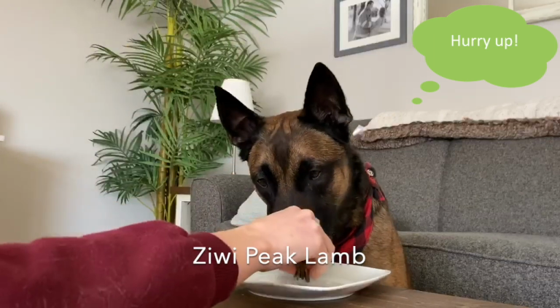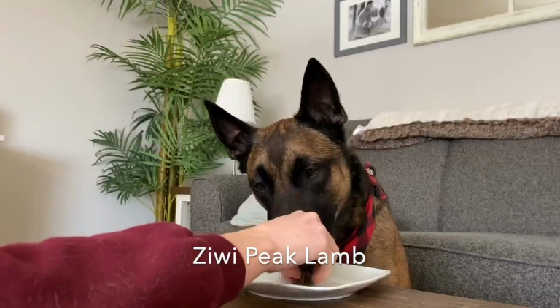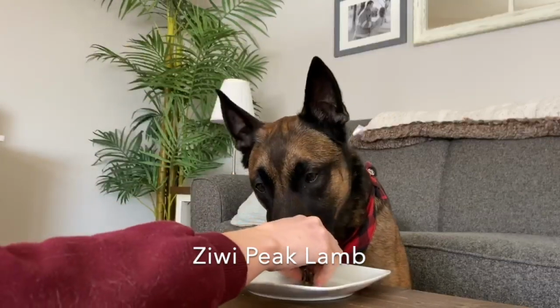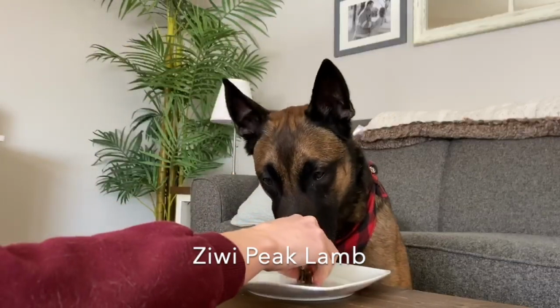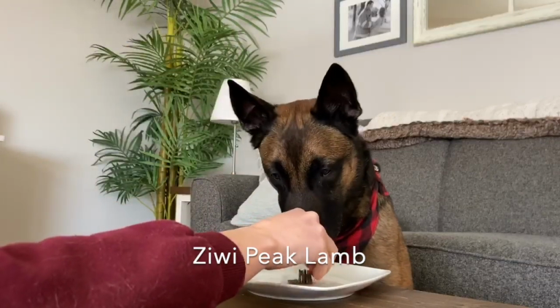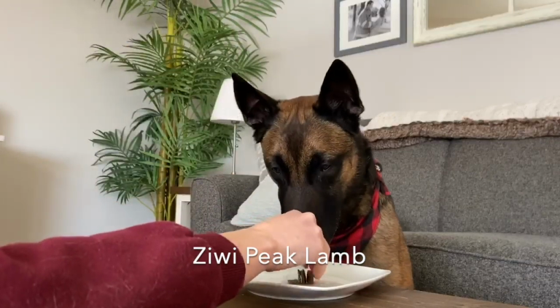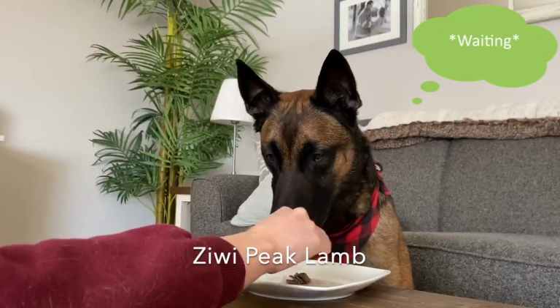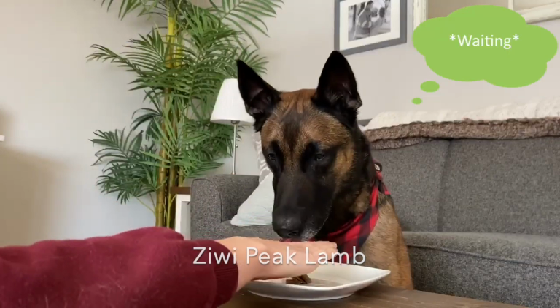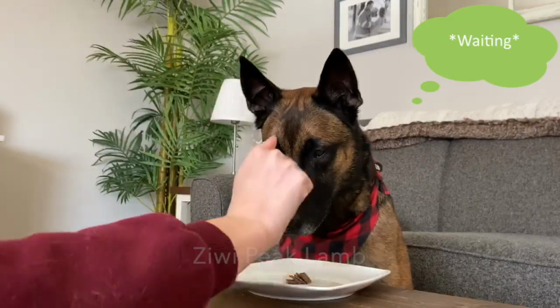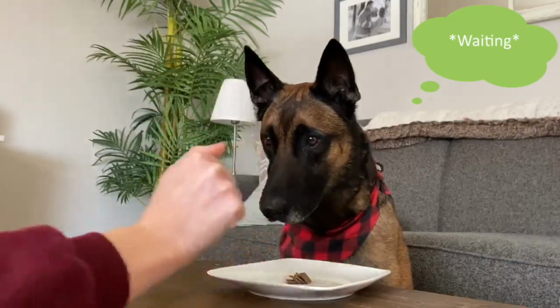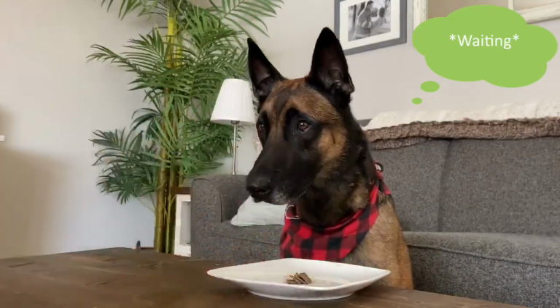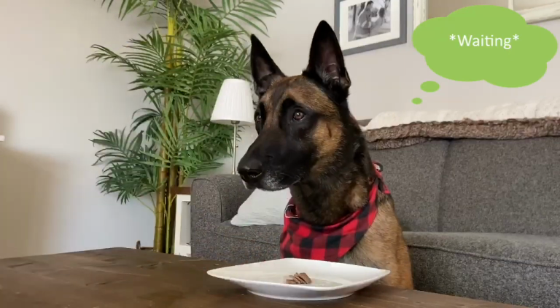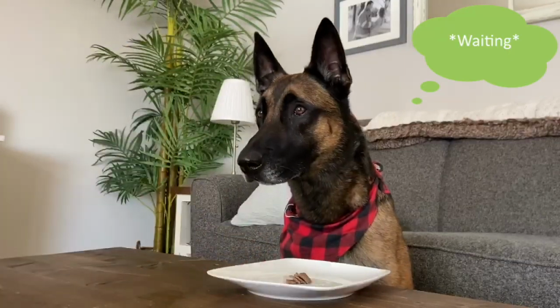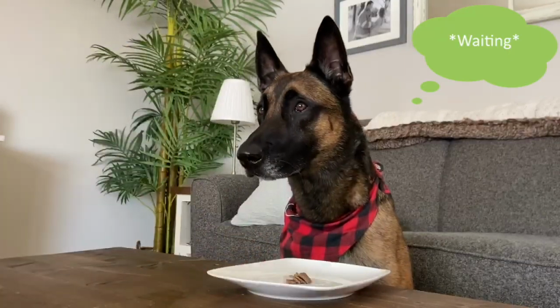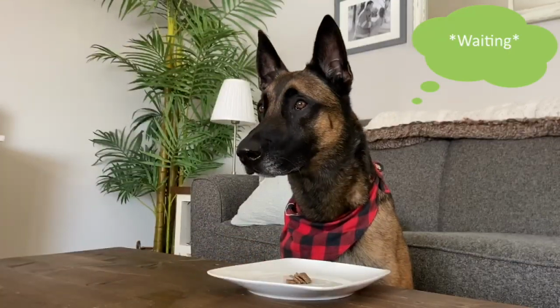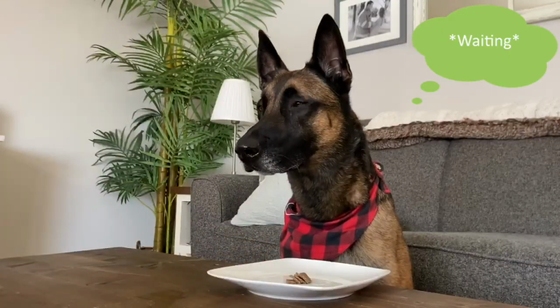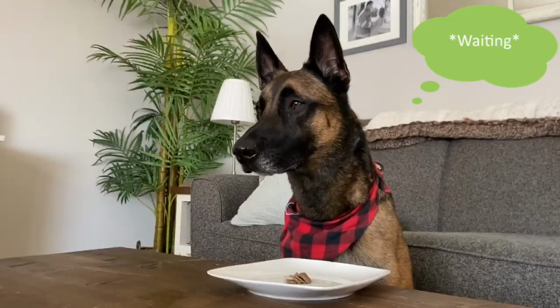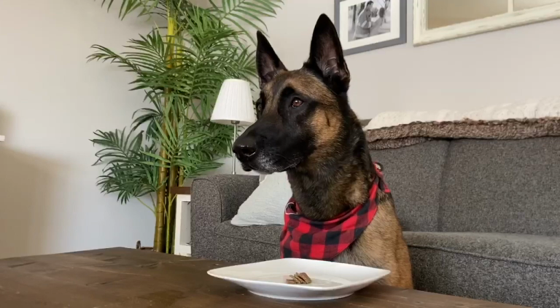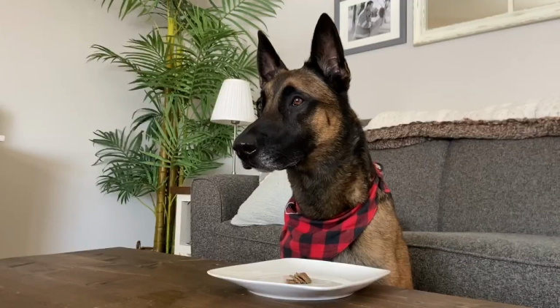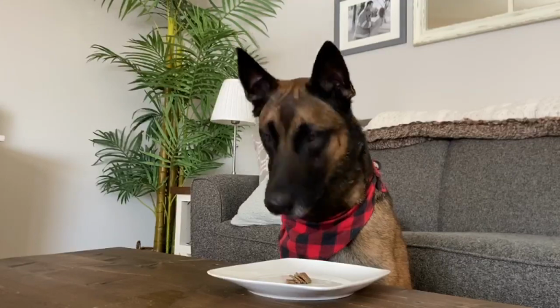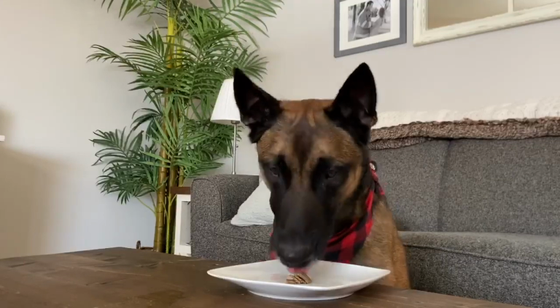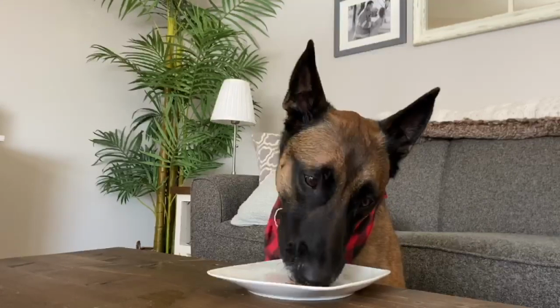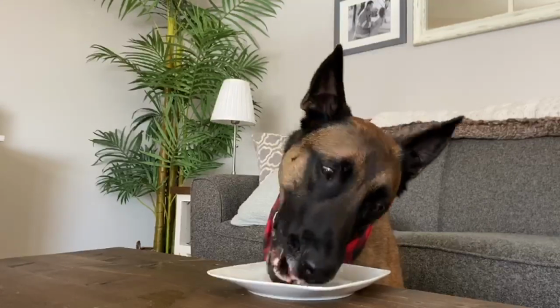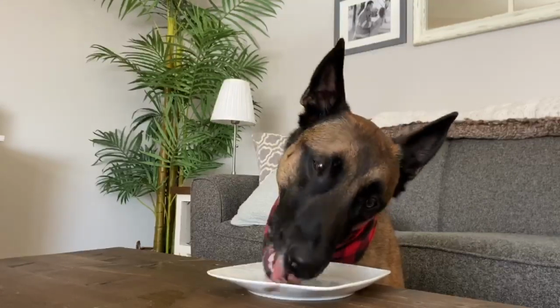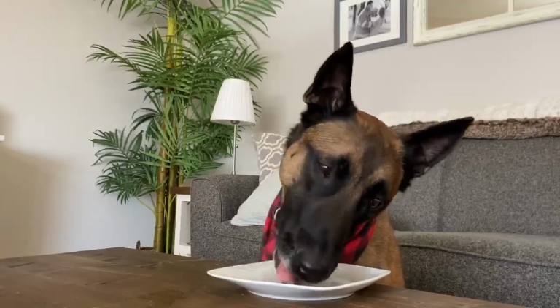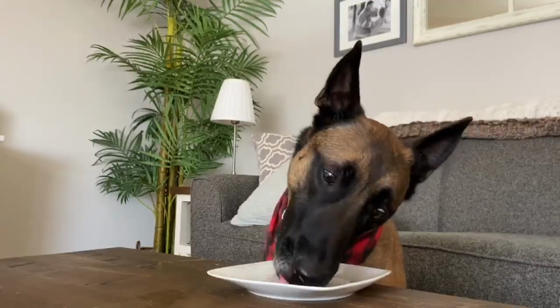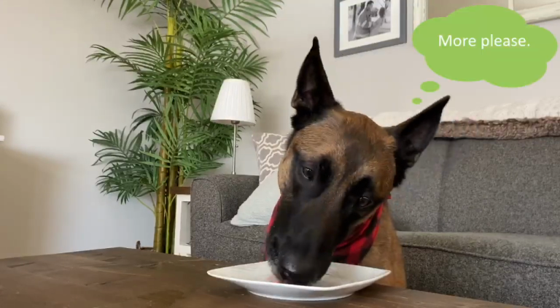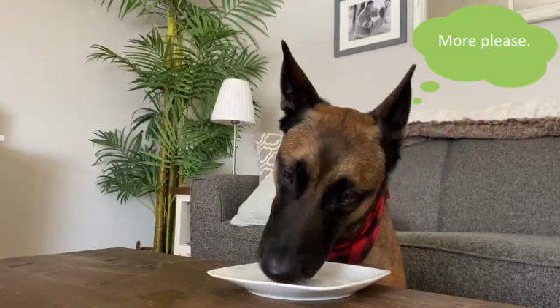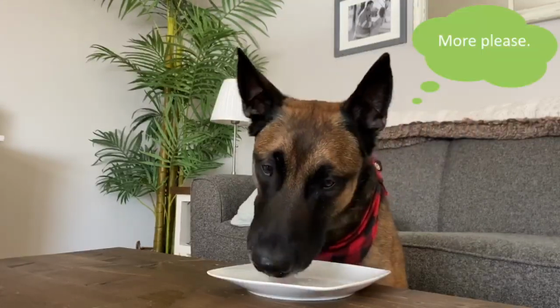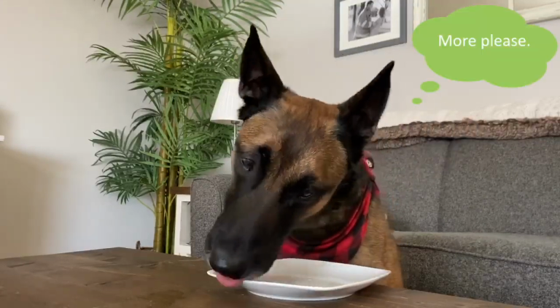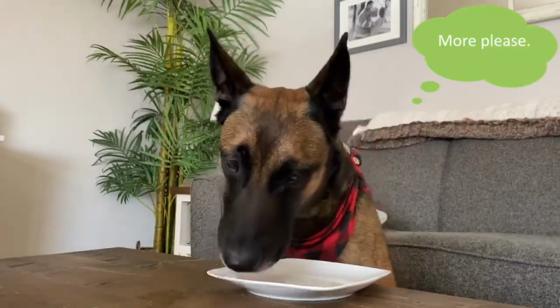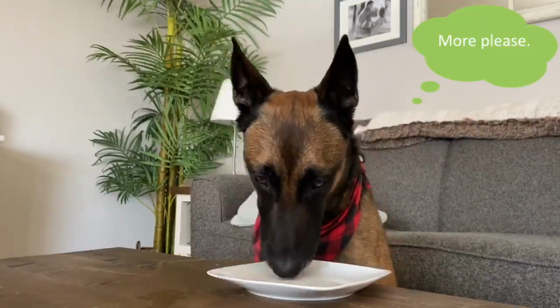Ziwi Peak lamb is an air-dried dog food but can also be fed as a treat. With 96% meat content, tripe, and green-lip mussels, it's a healthy treat alternative.